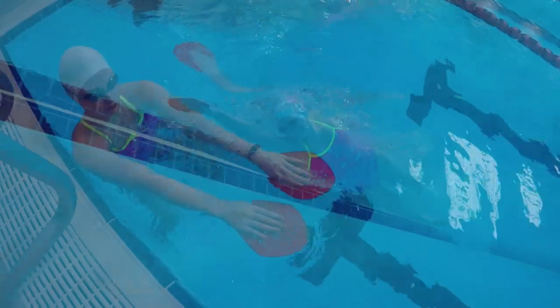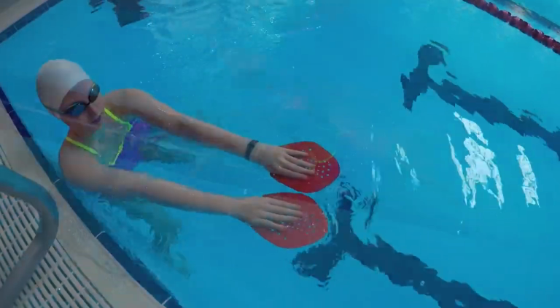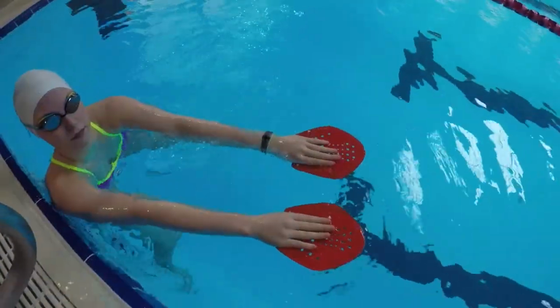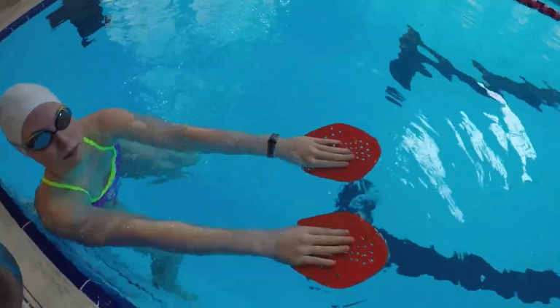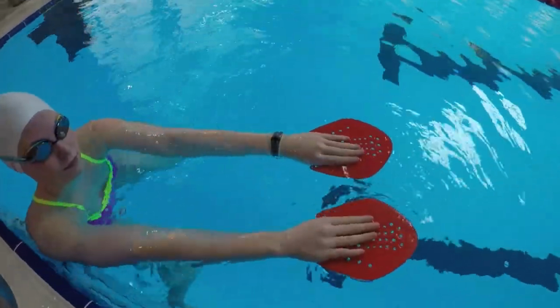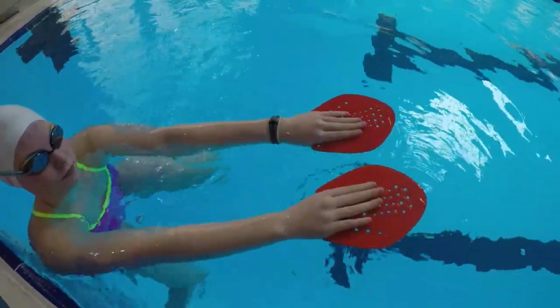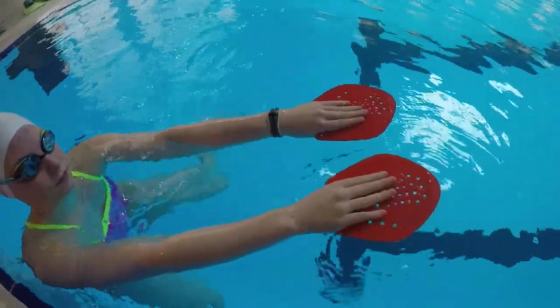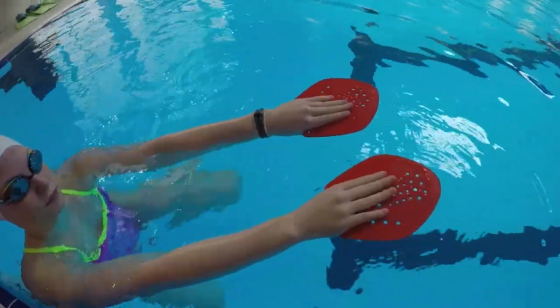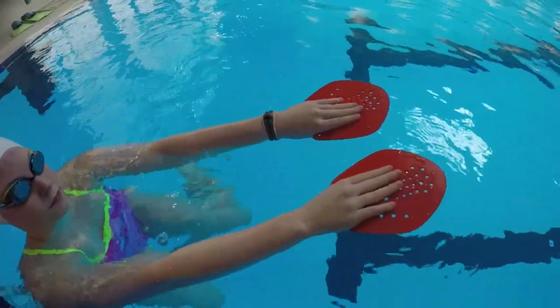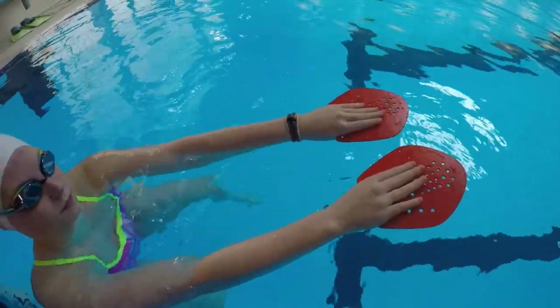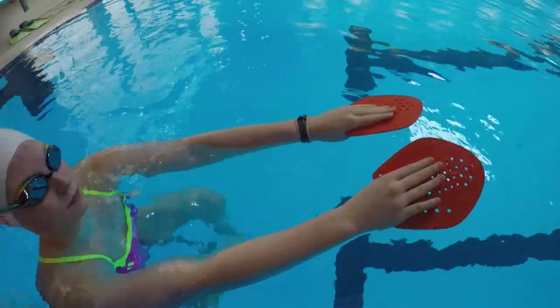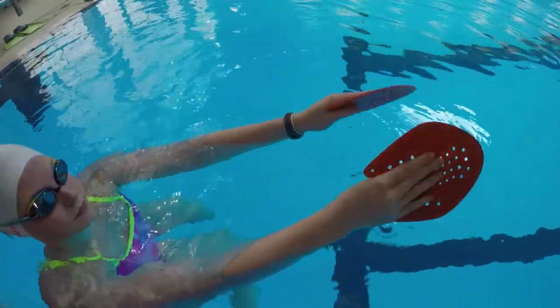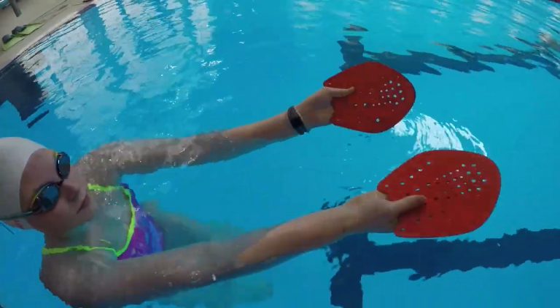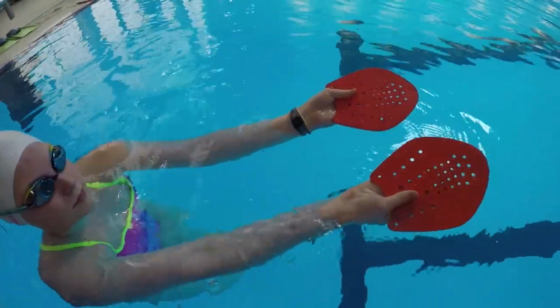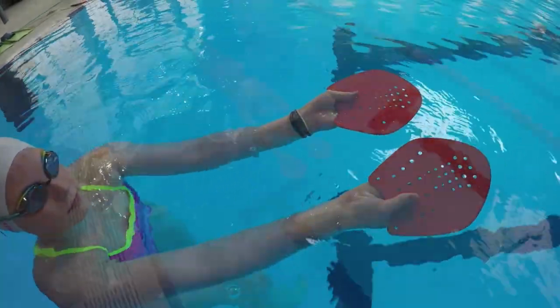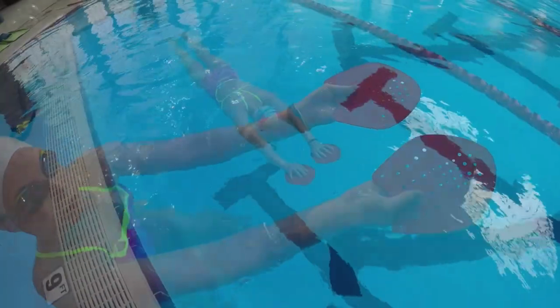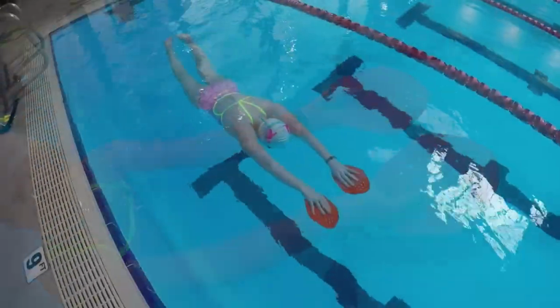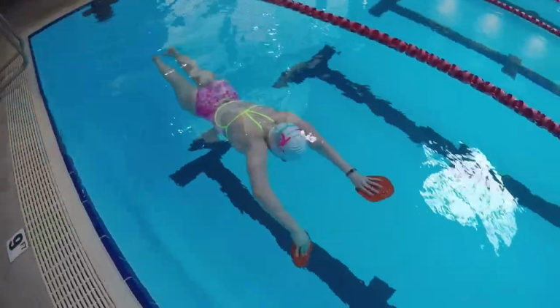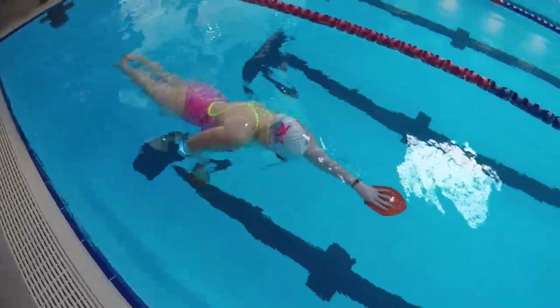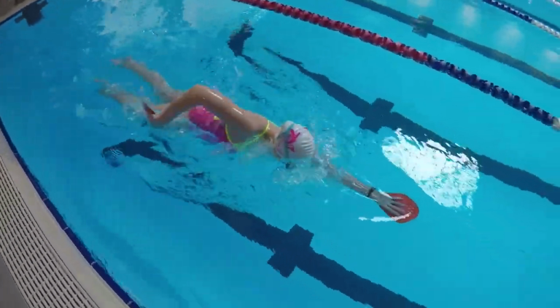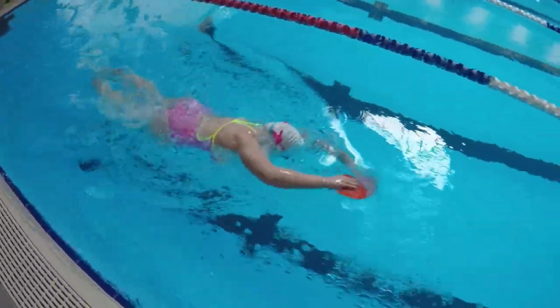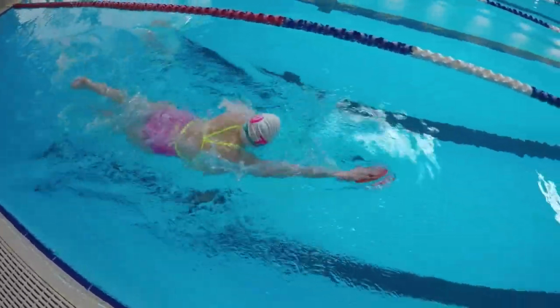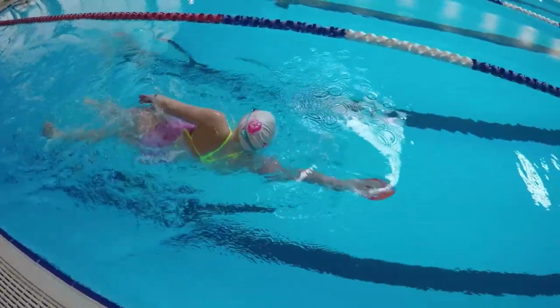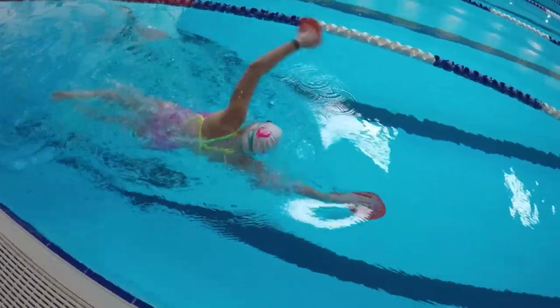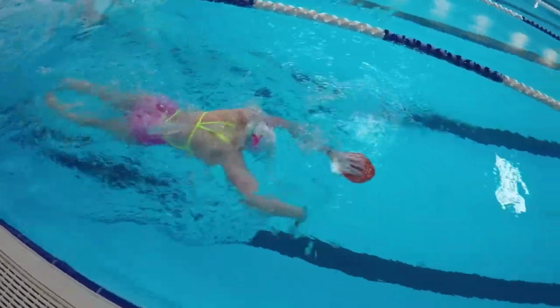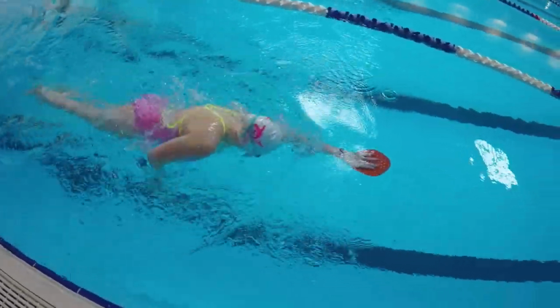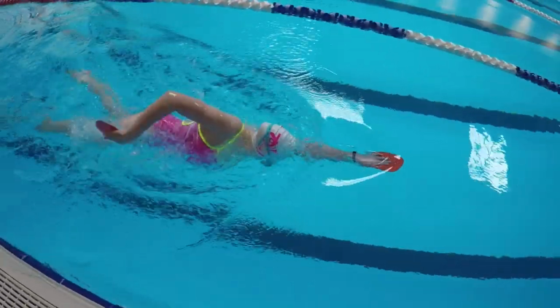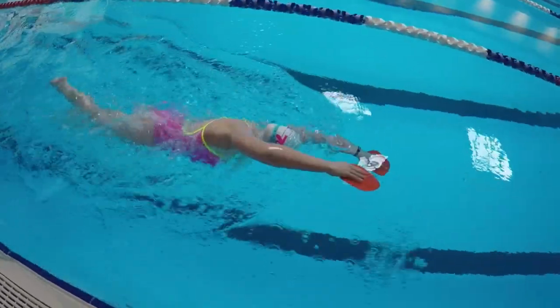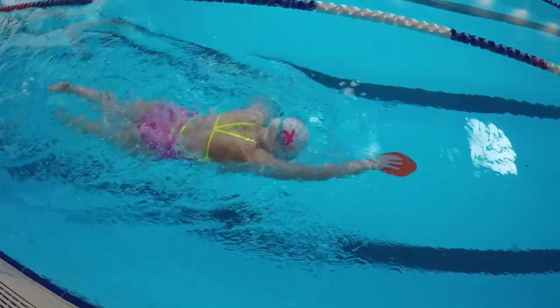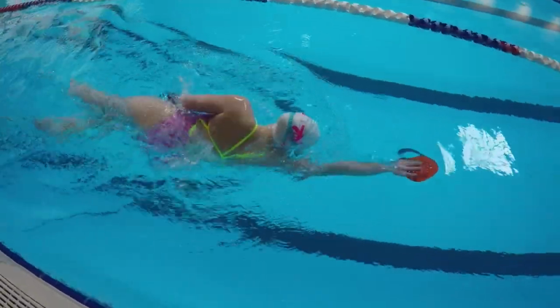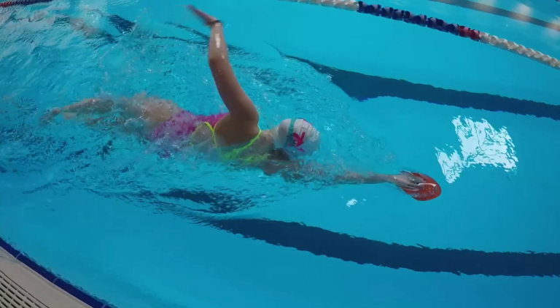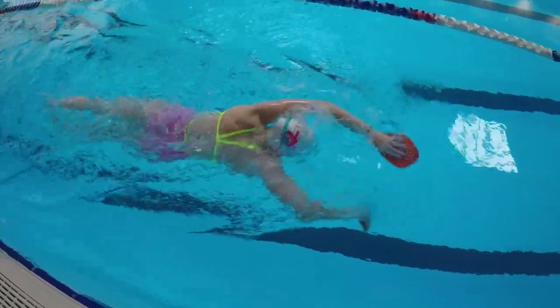To hold the paddle, pinch it between your thumb and other fingers with your thumb underneath and the rest of your fingers on top. Pinching the paddles, start a typical catch-up drill. To make sure you don't lose control of the paddles, here are some things to focus on.